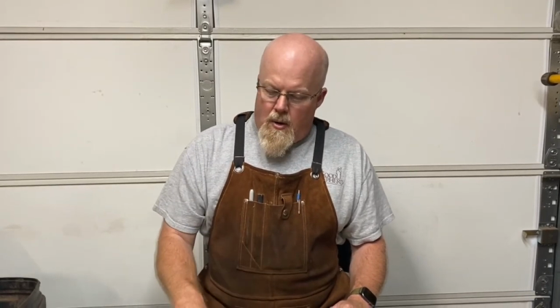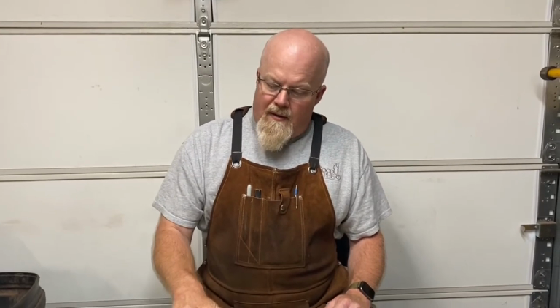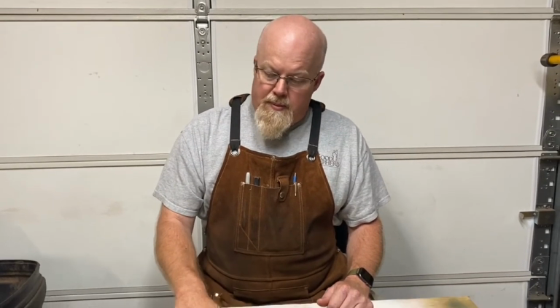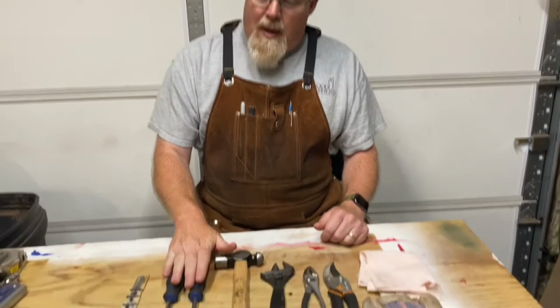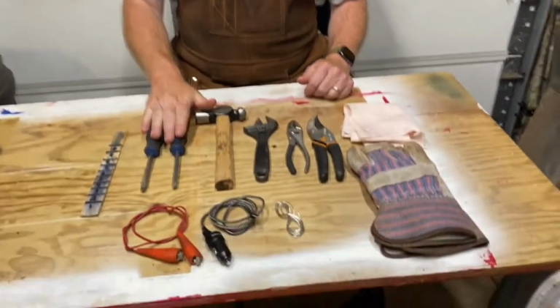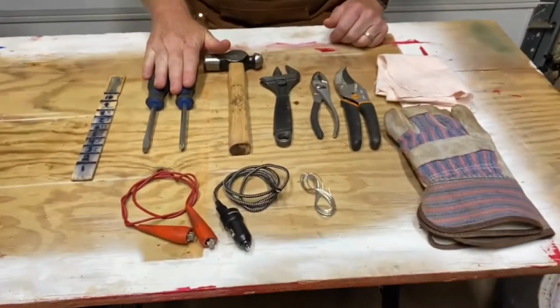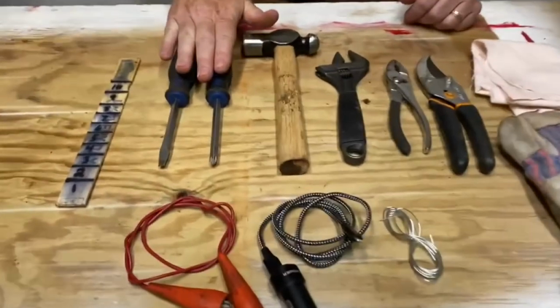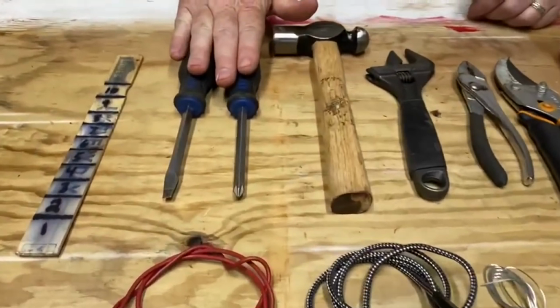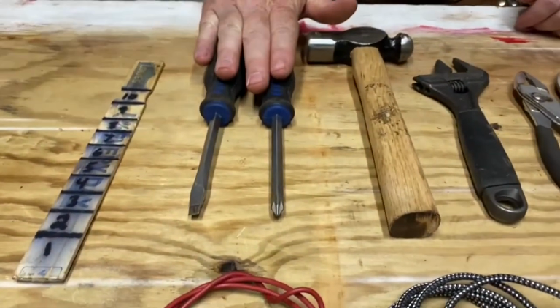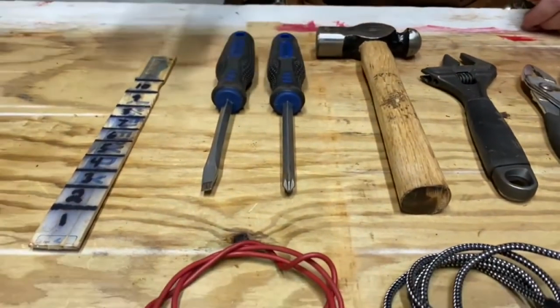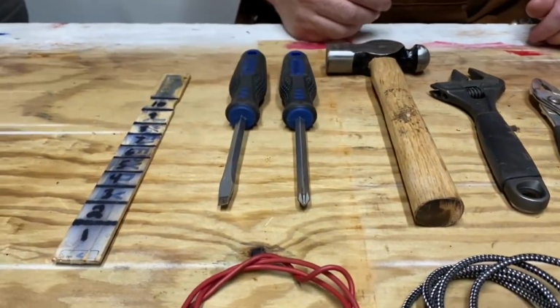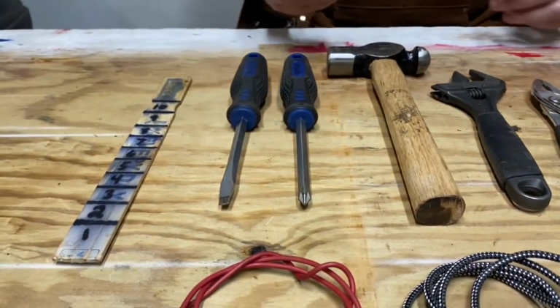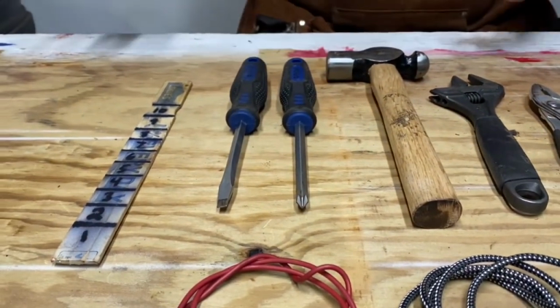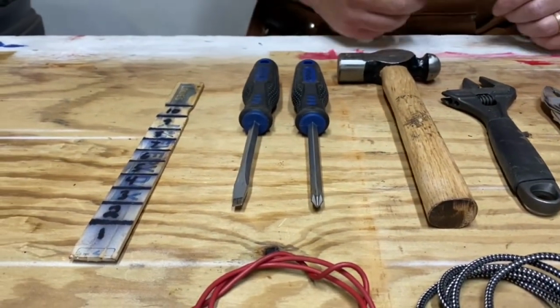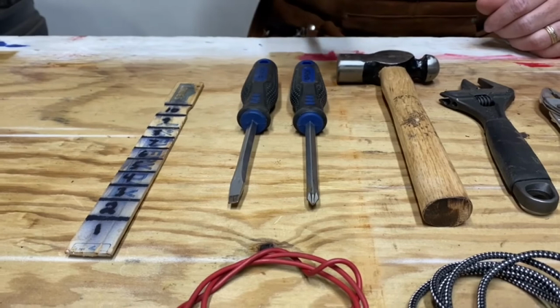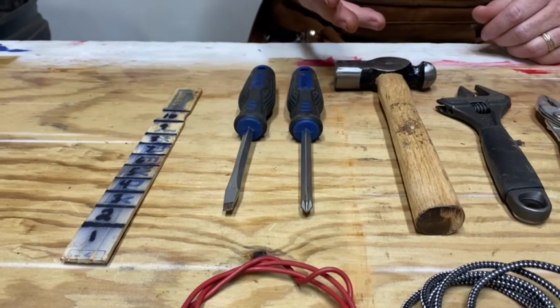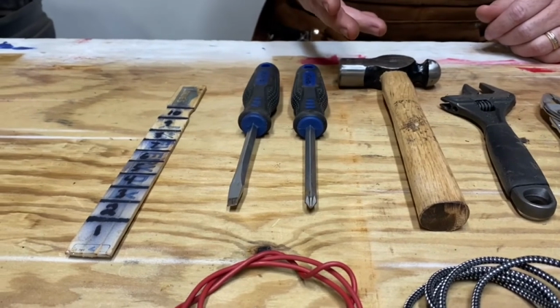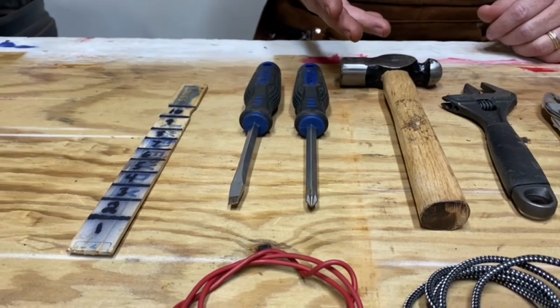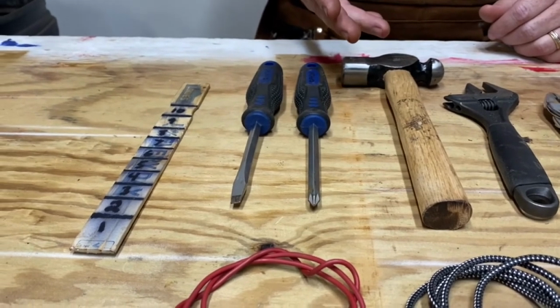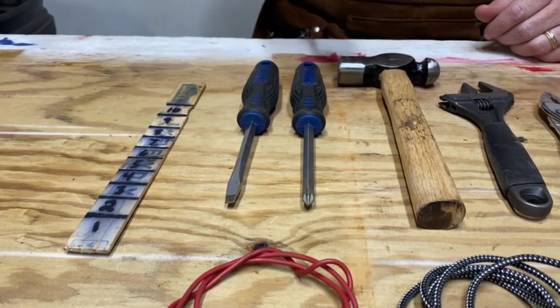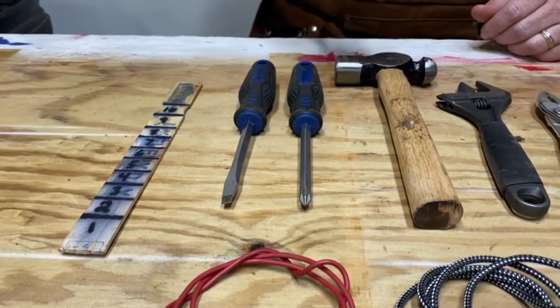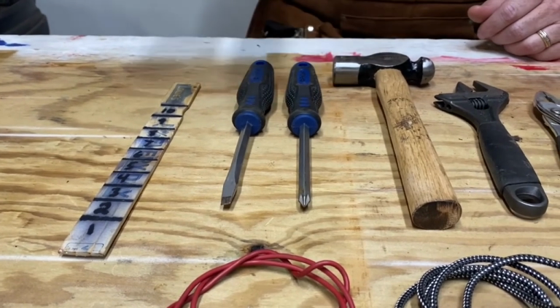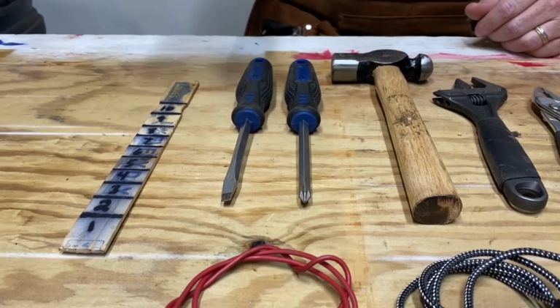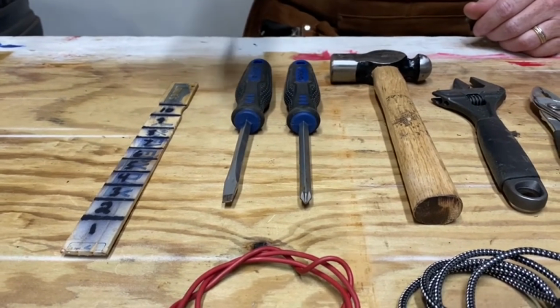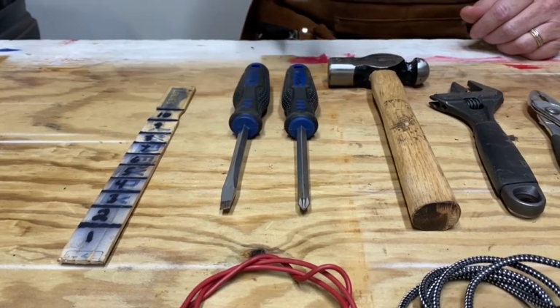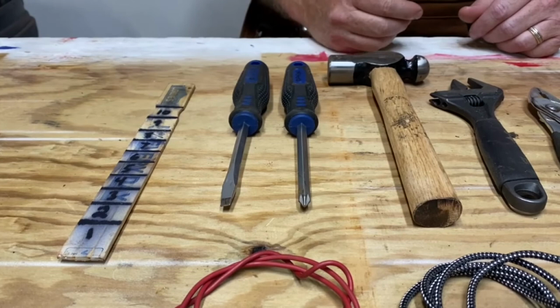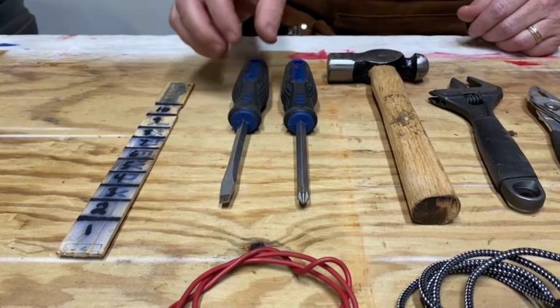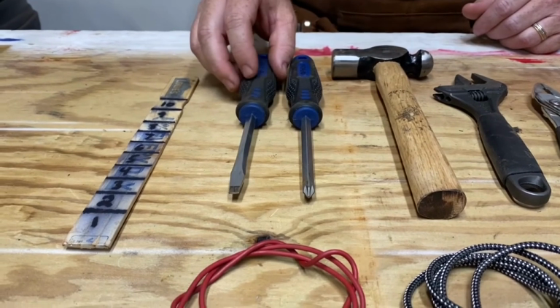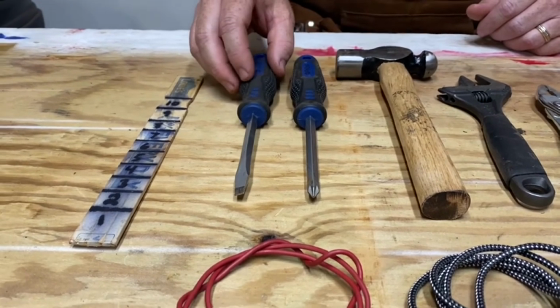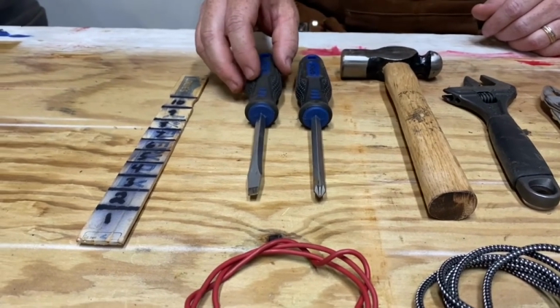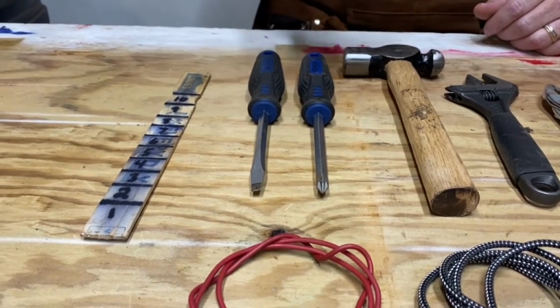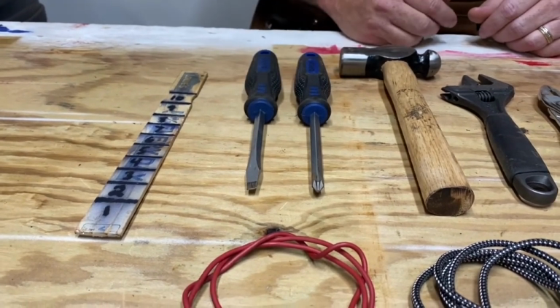I also have a Phillips and a regular slotted screwdriver. They both come in handy — there are Phillips head fasteners on equipment I may be towing or on the tractor itself, and slotted screws as well.